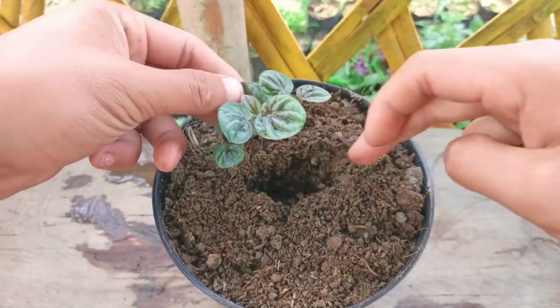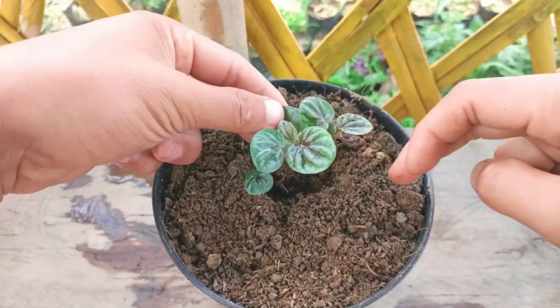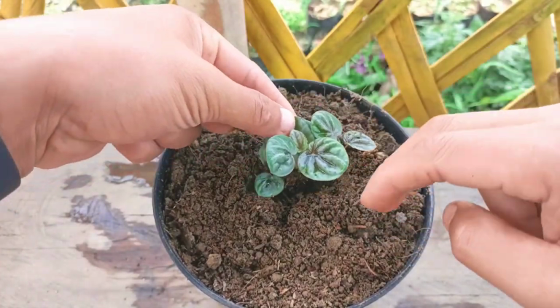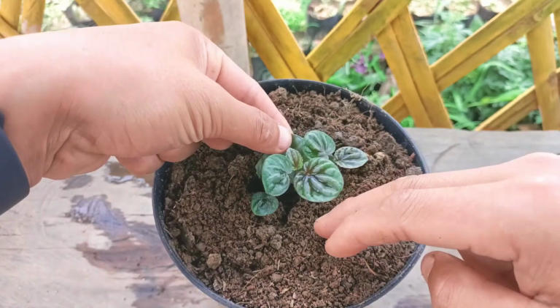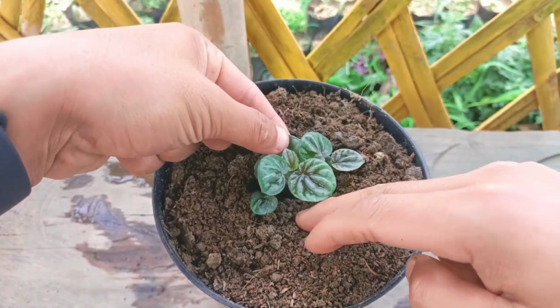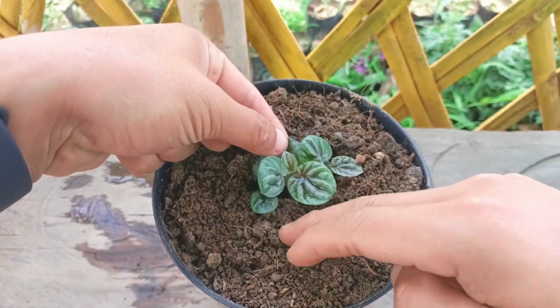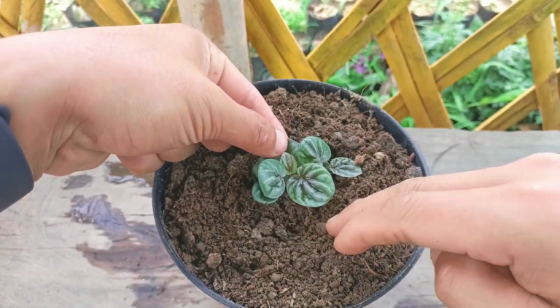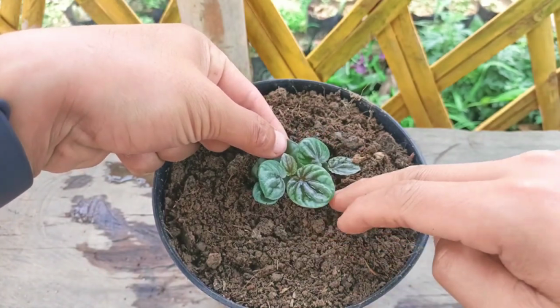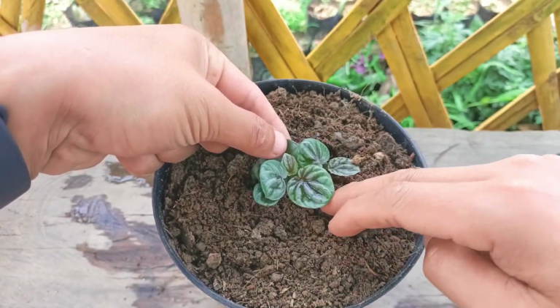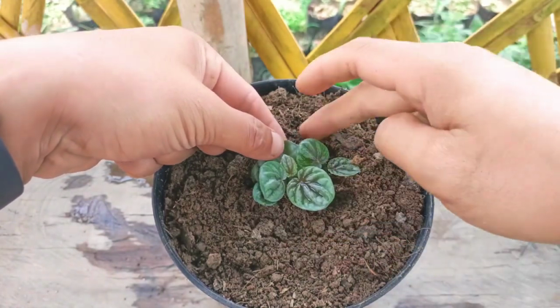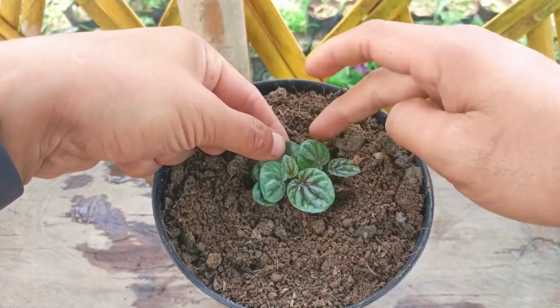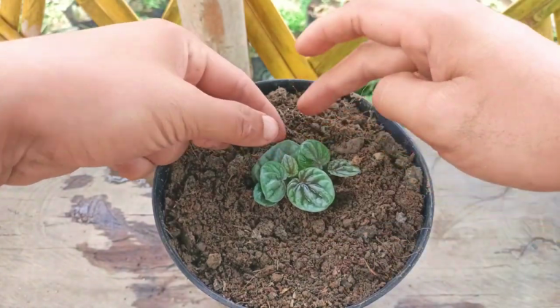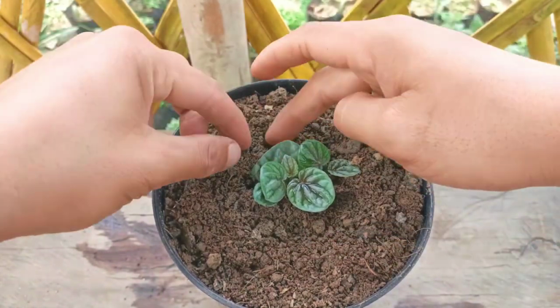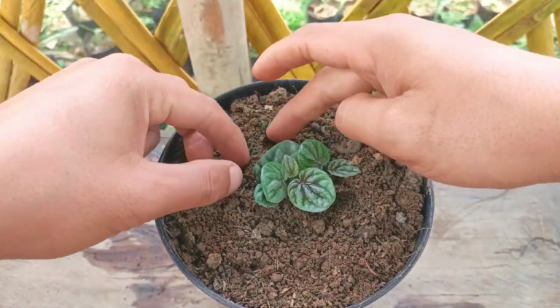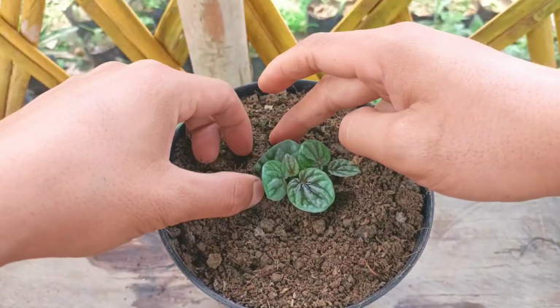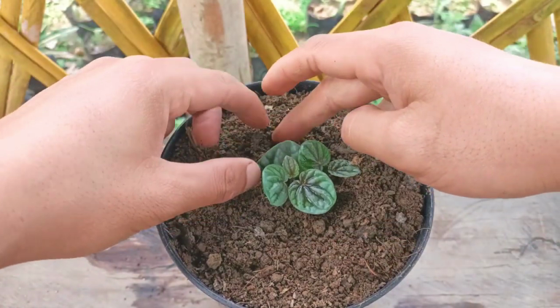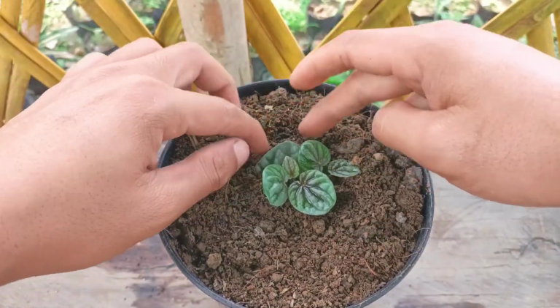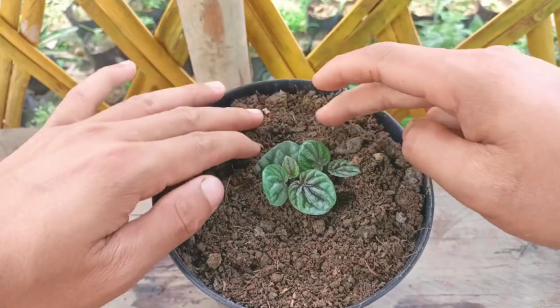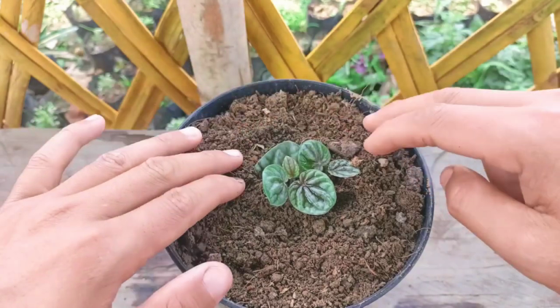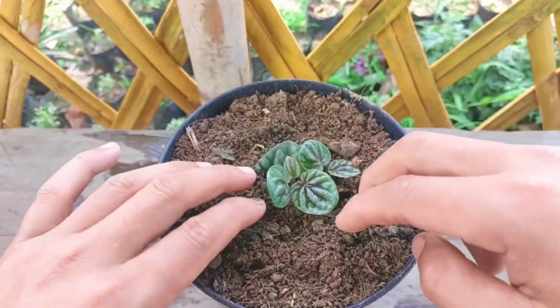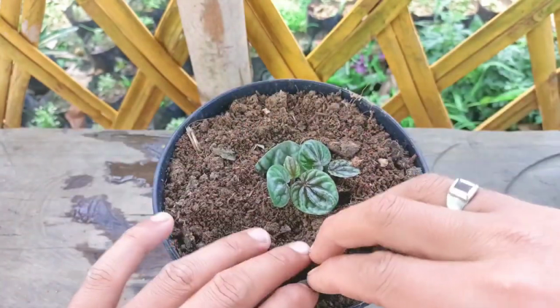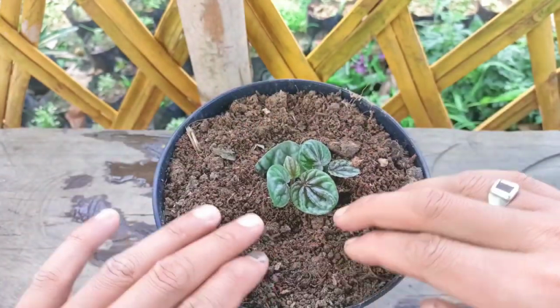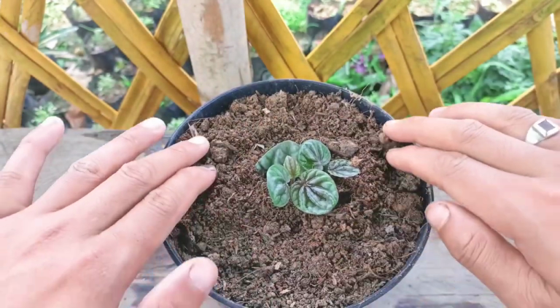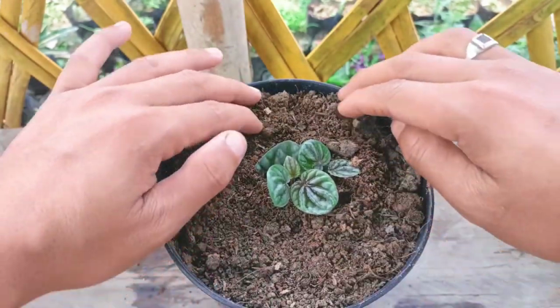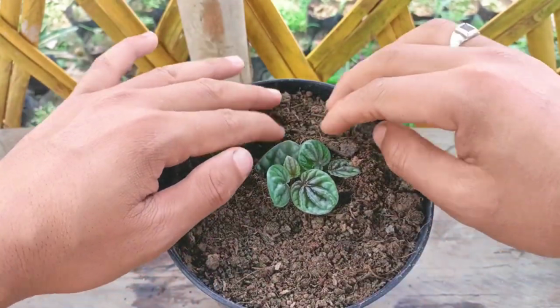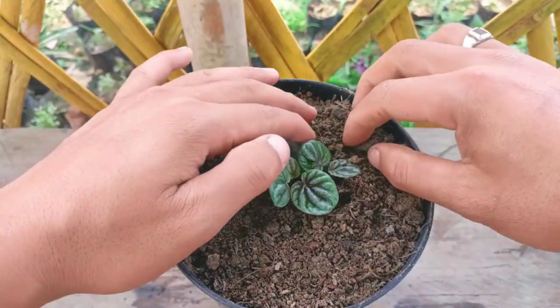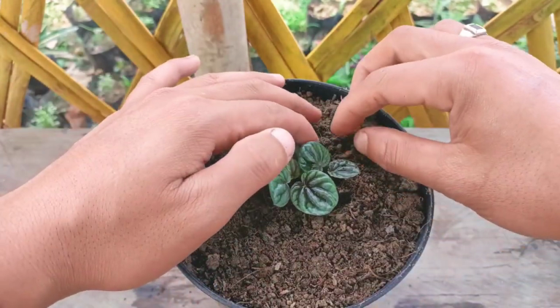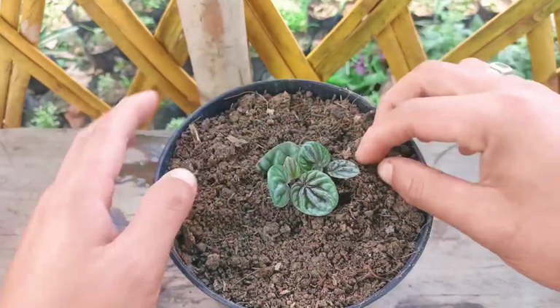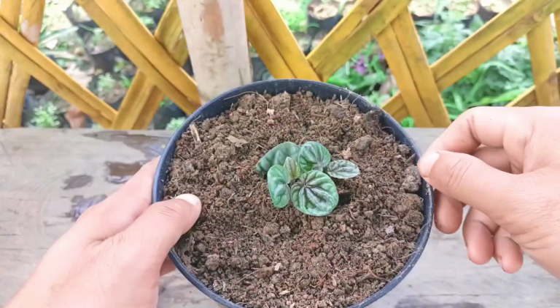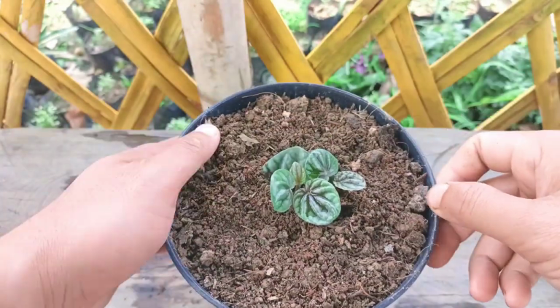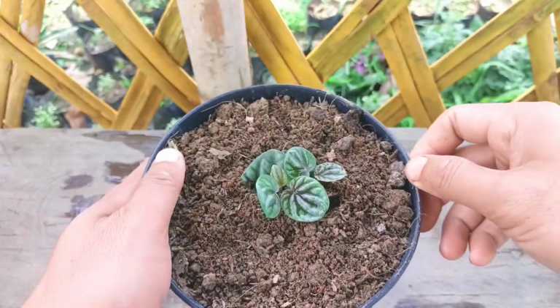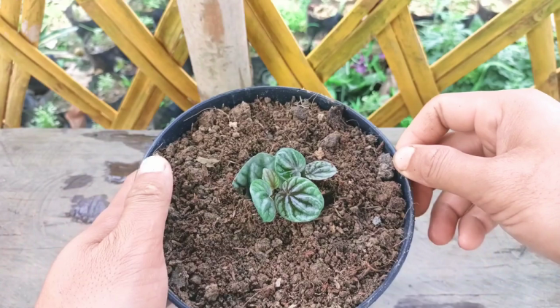I'll place this in indirect sunlight in a bright light area and give two to three times water a week to keep the plant healthy. This is how I grow leaves into a plant — it's very easy and simple.